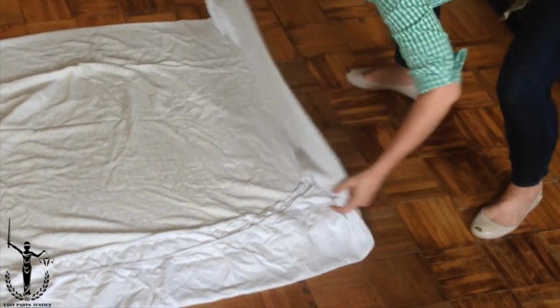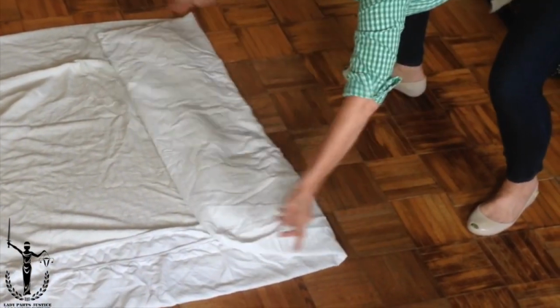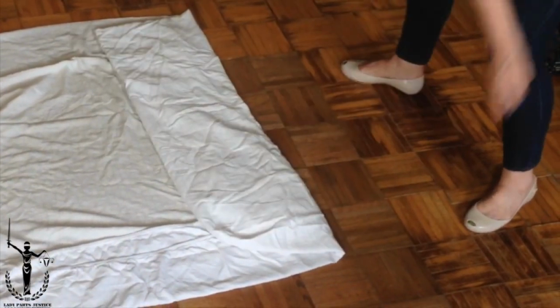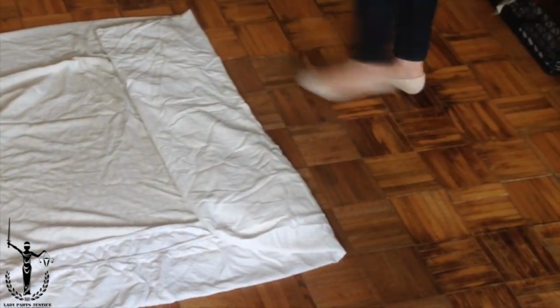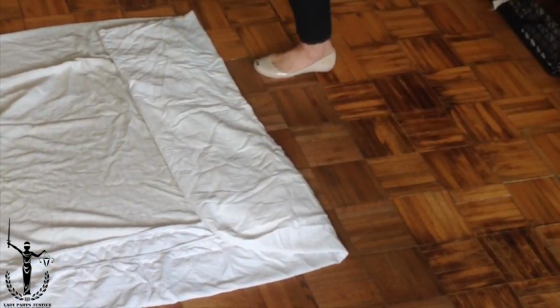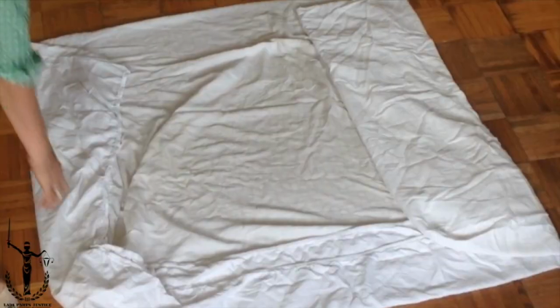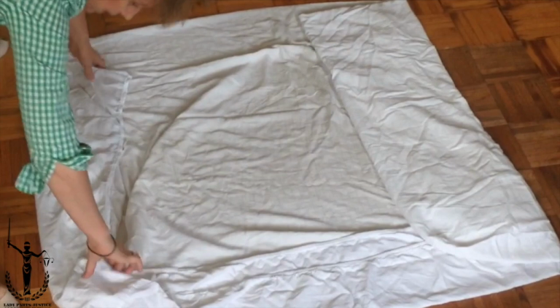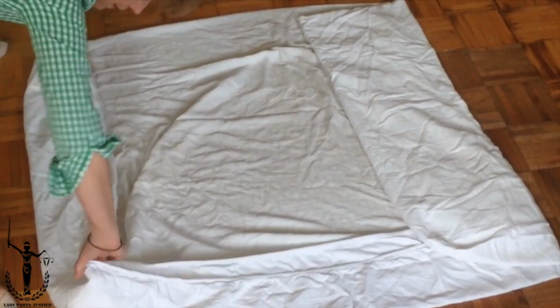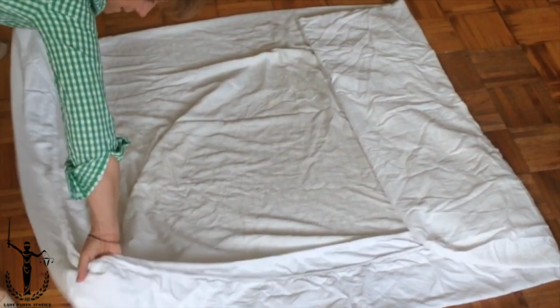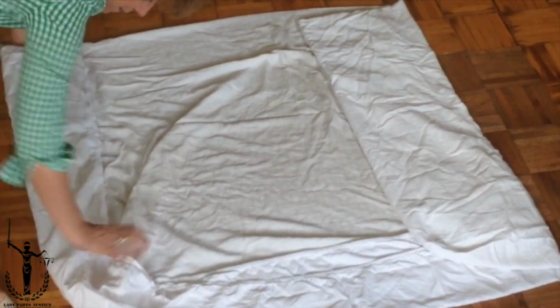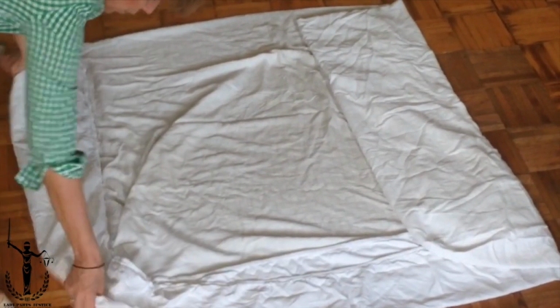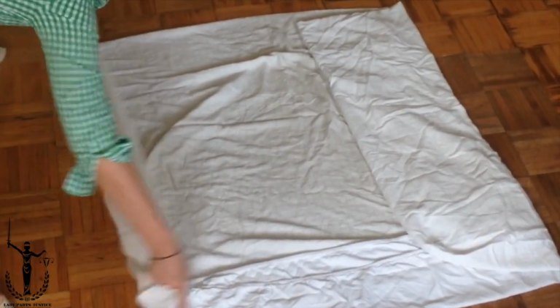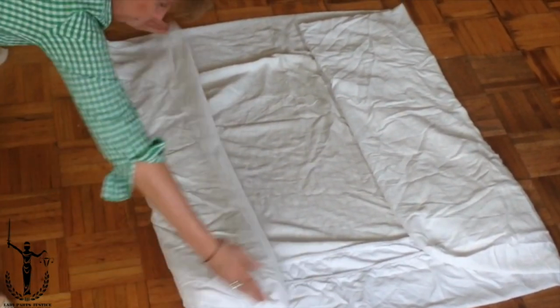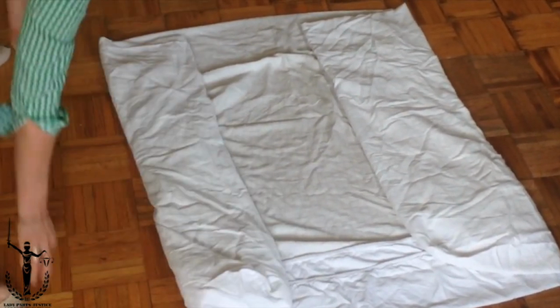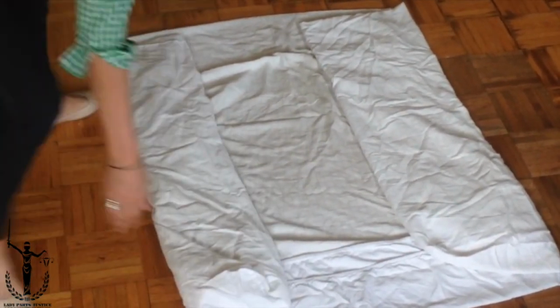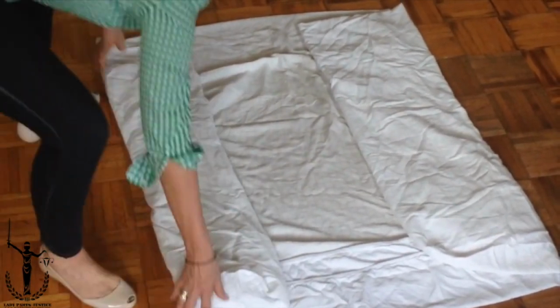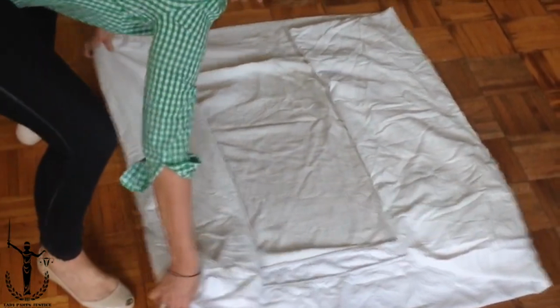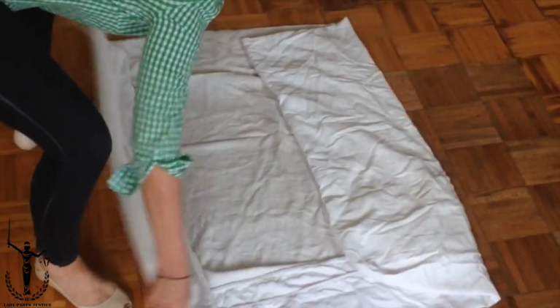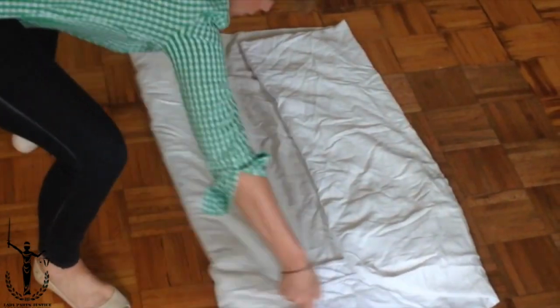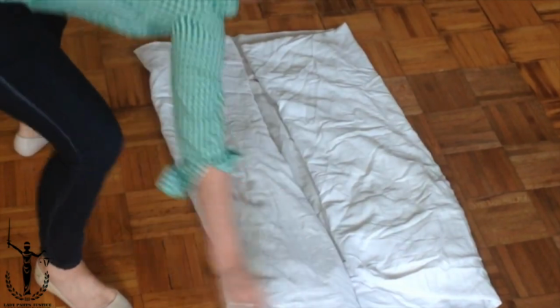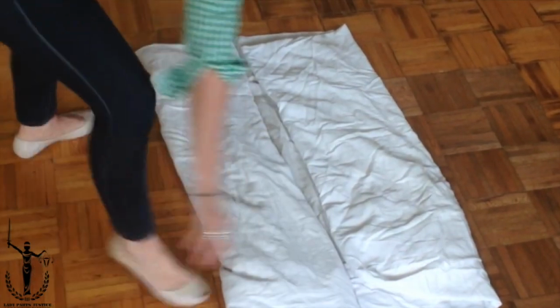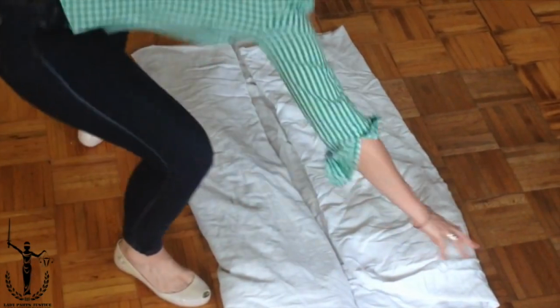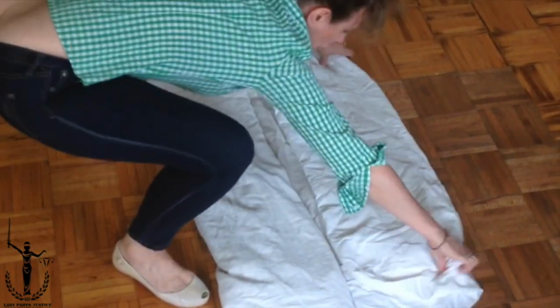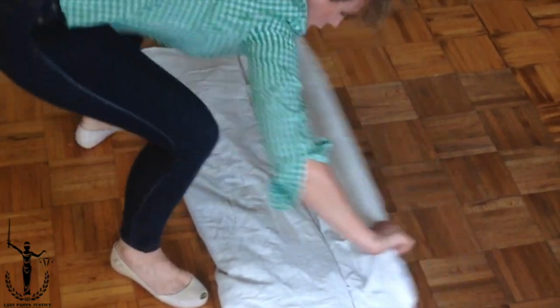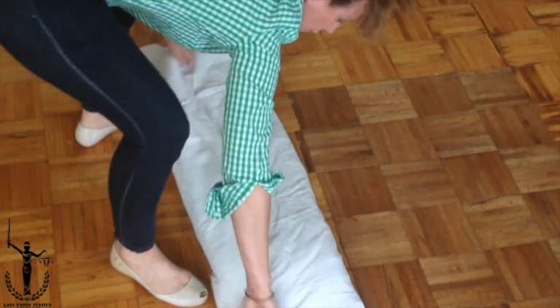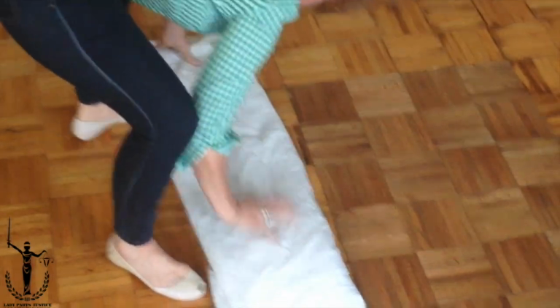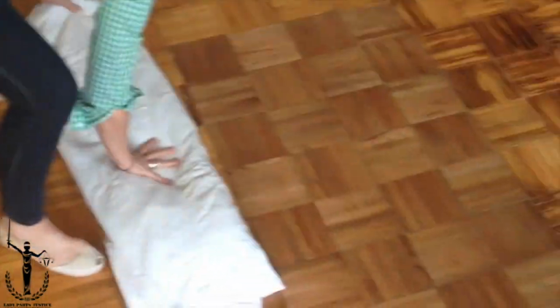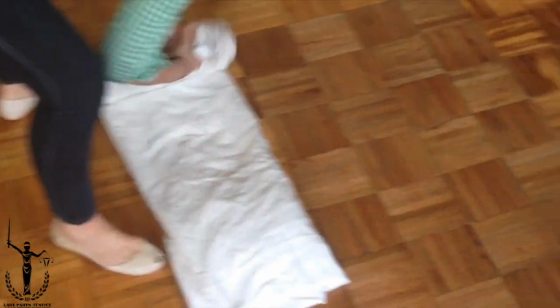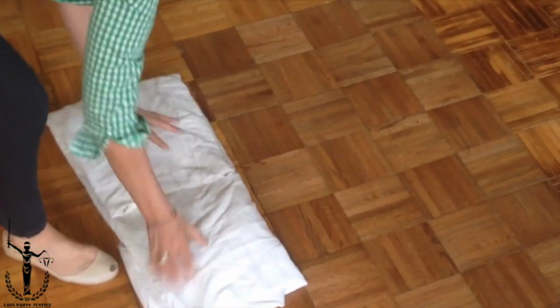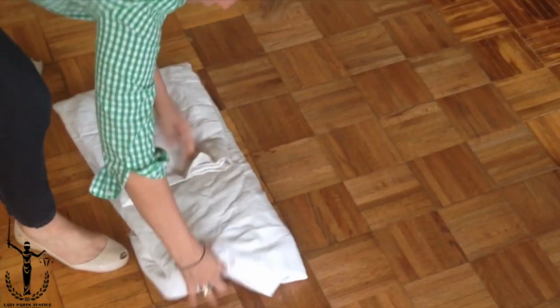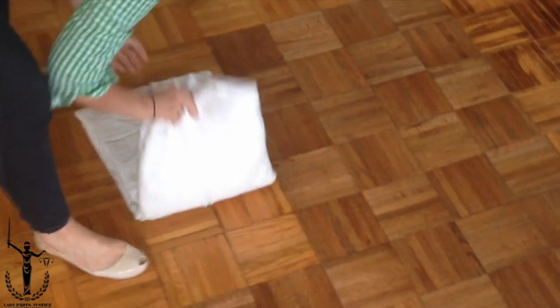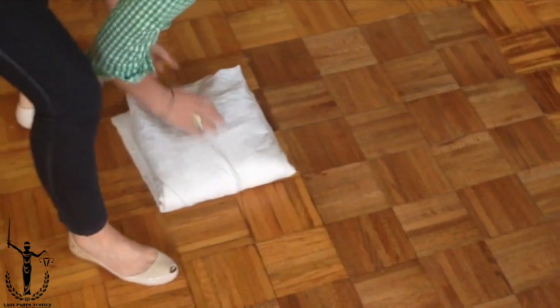Fold it over. Fold it over. Fold it over. Over. Over. Over.